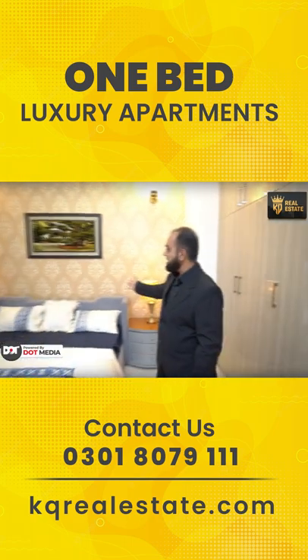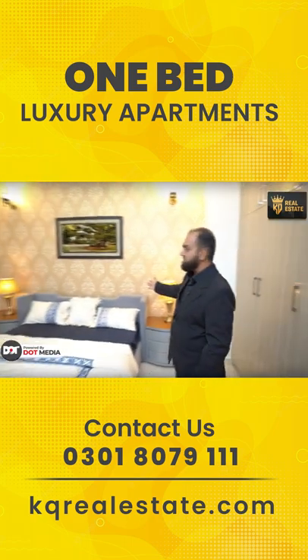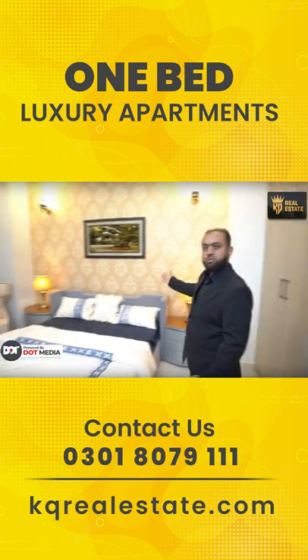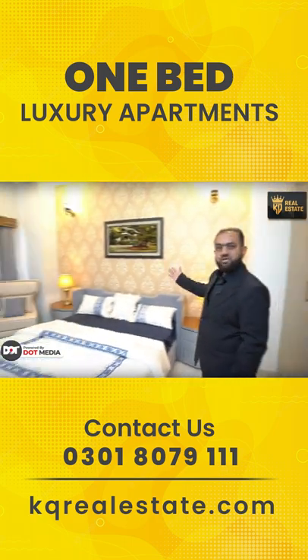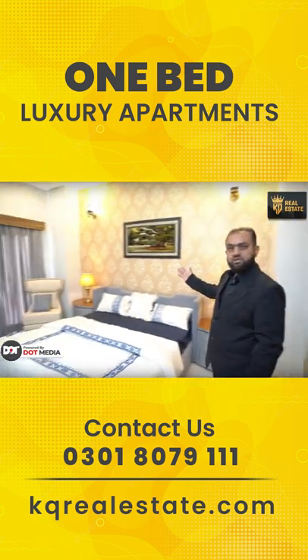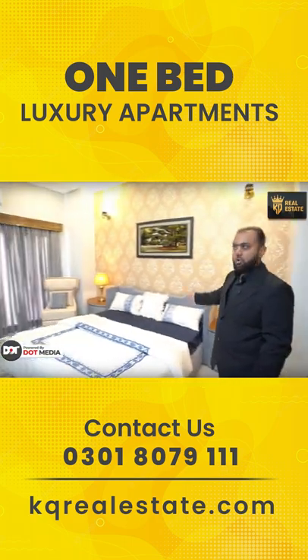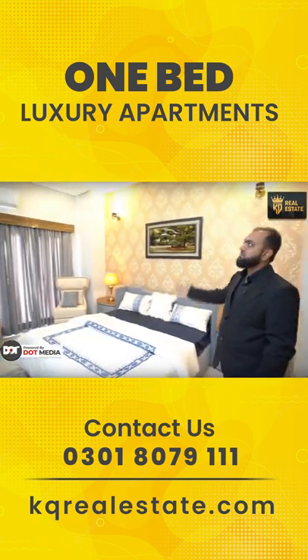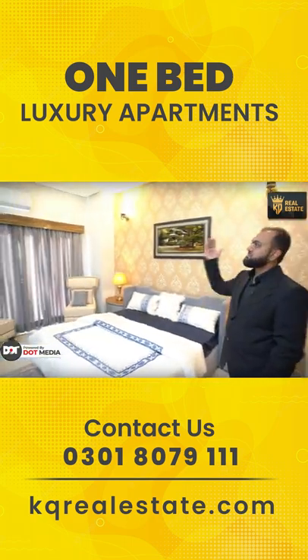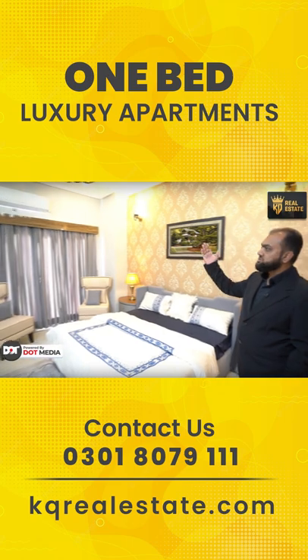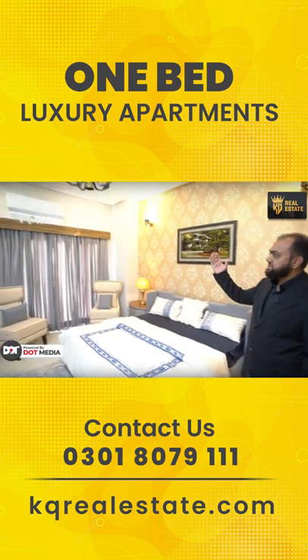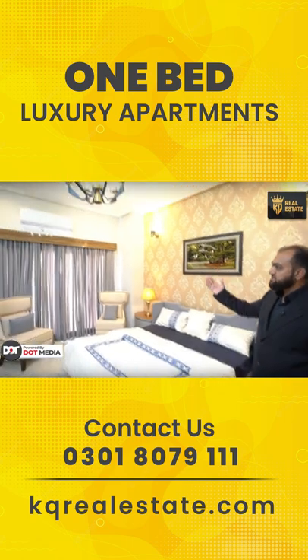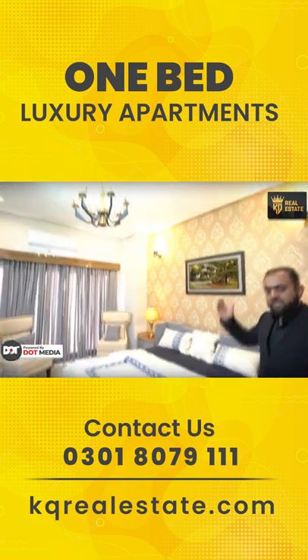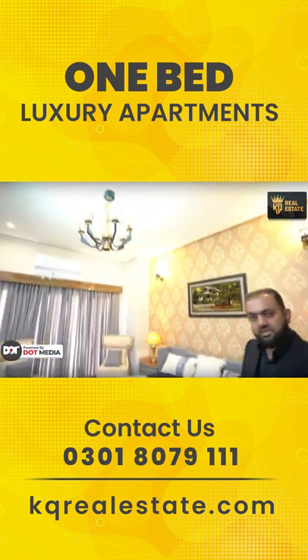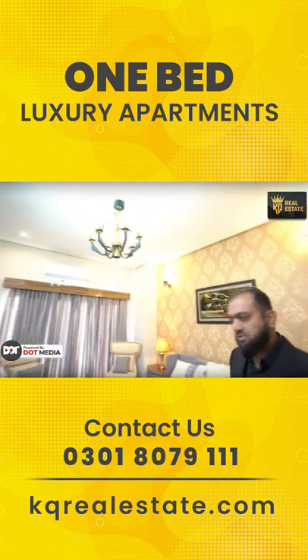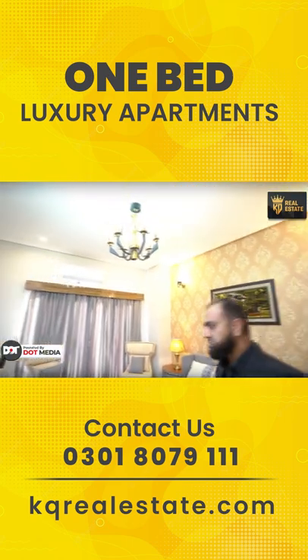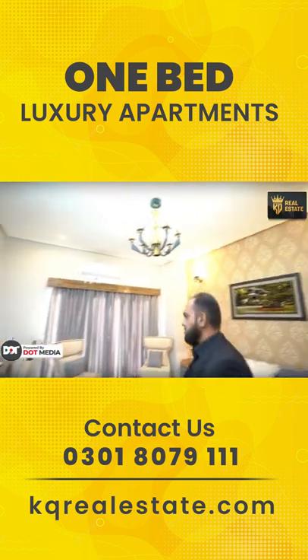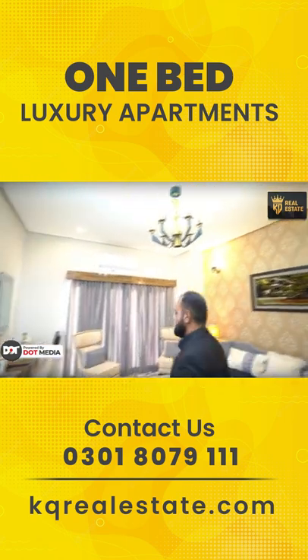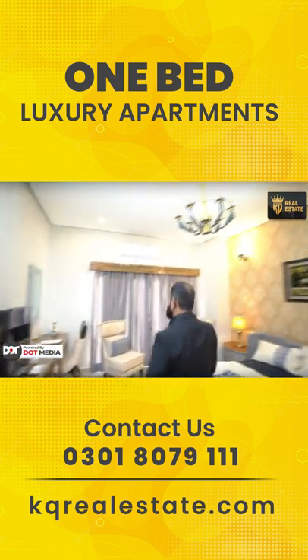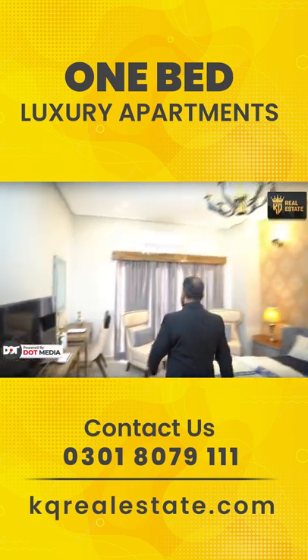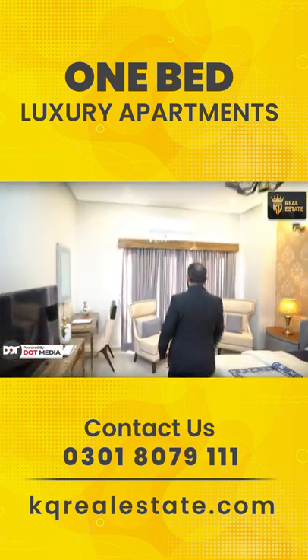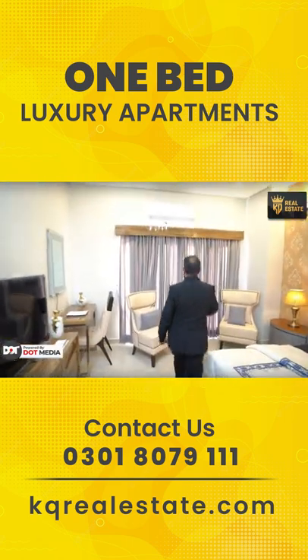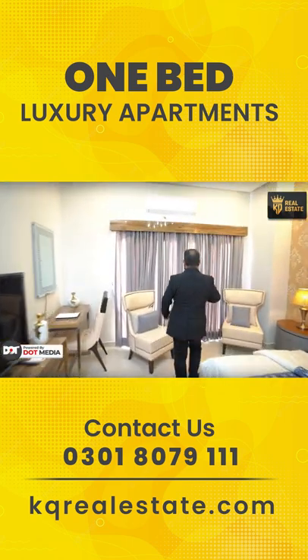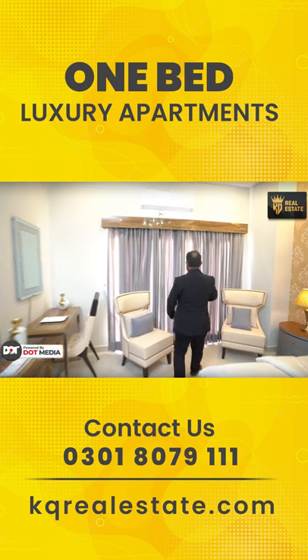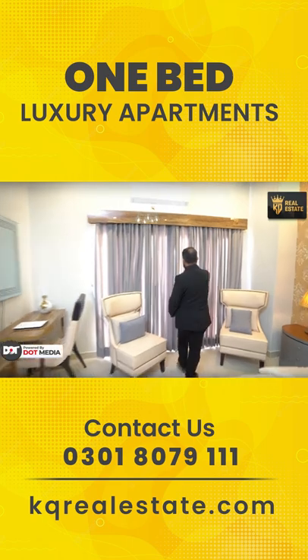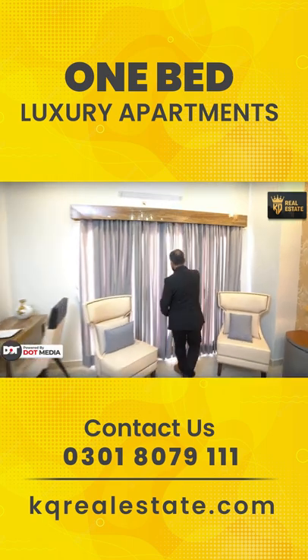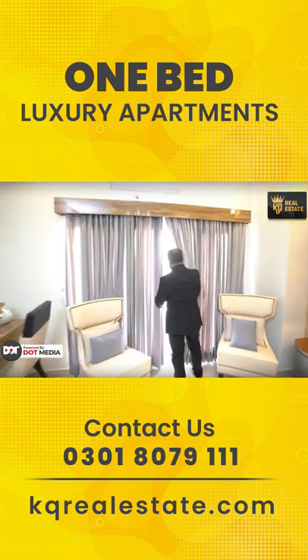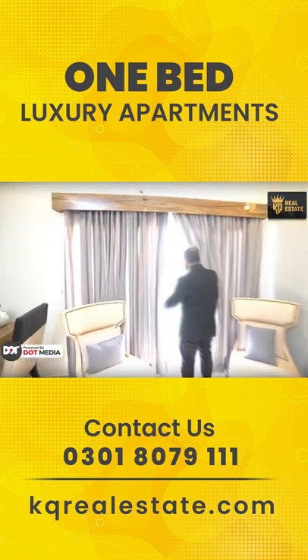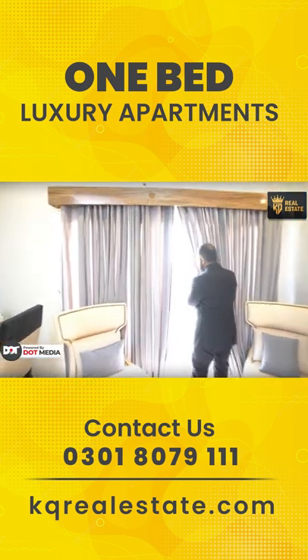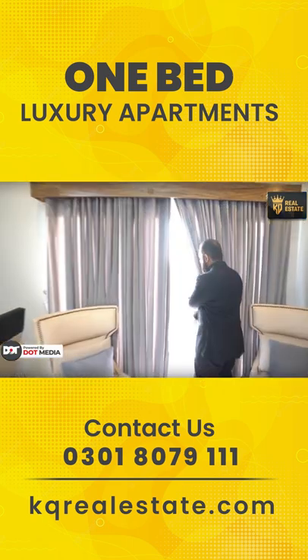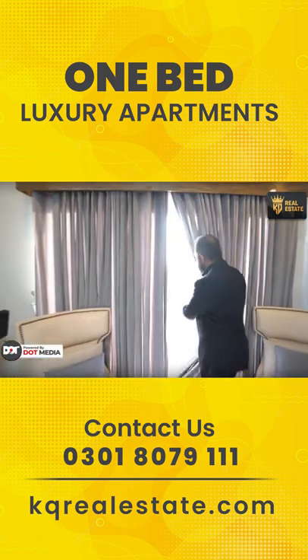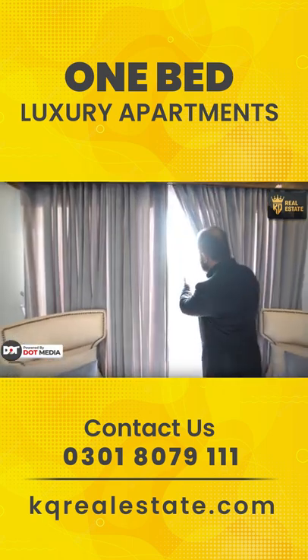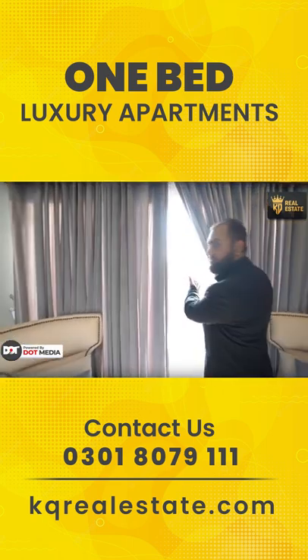It has a high-end finishing — the wallpapers, chandeliers. And the most important and interesting thing: this bedroom also gives you a panoramic view.